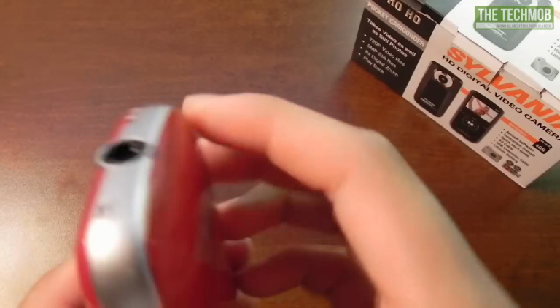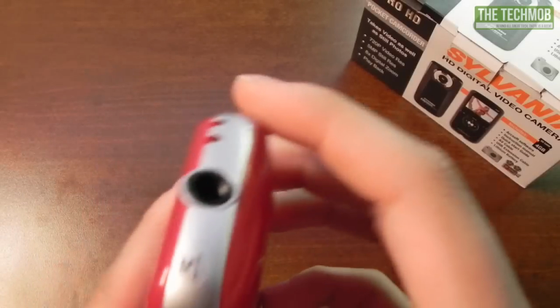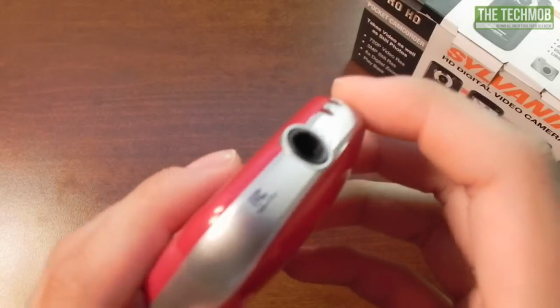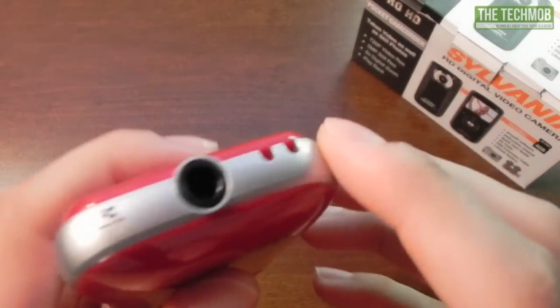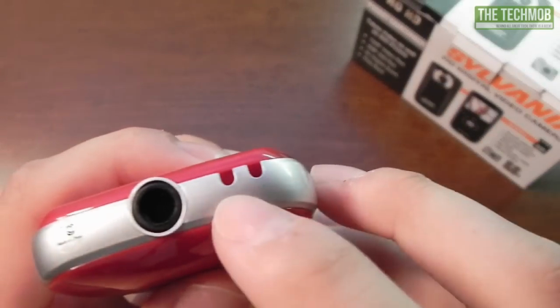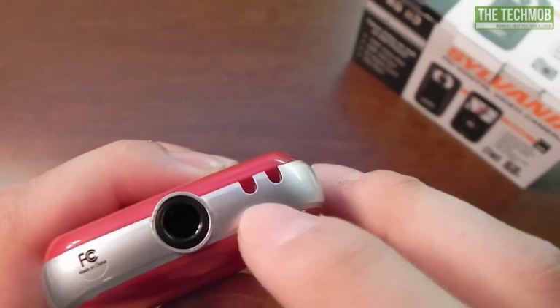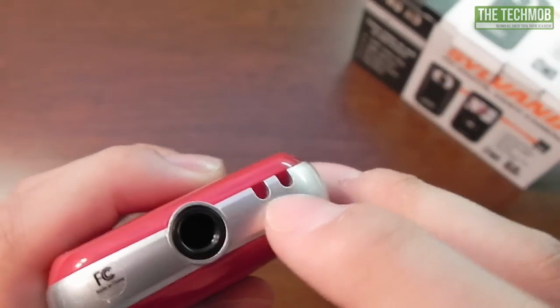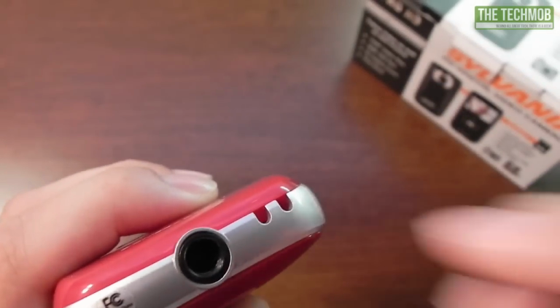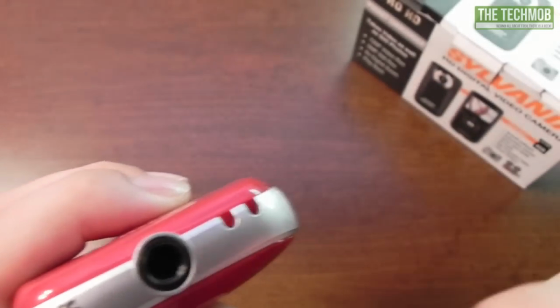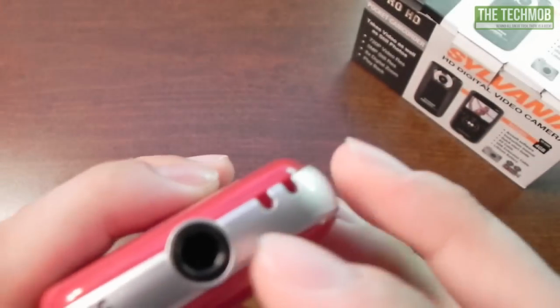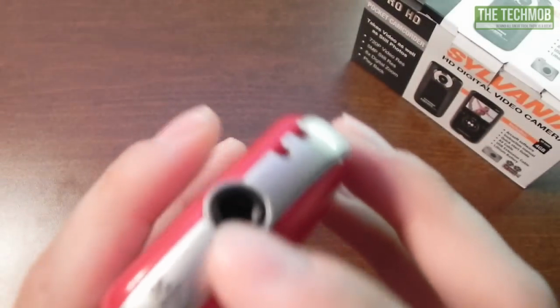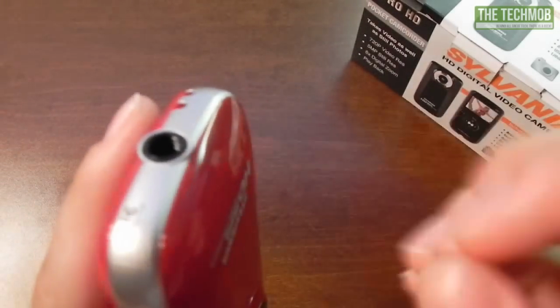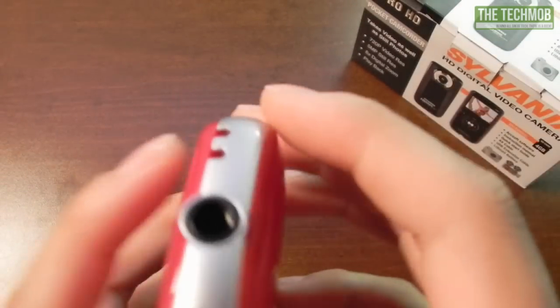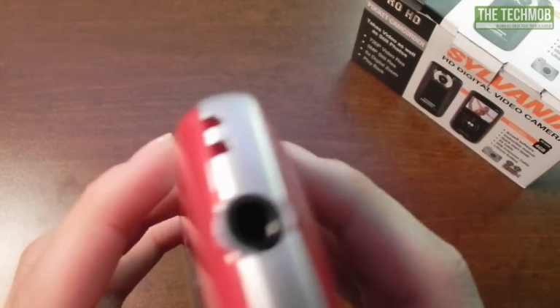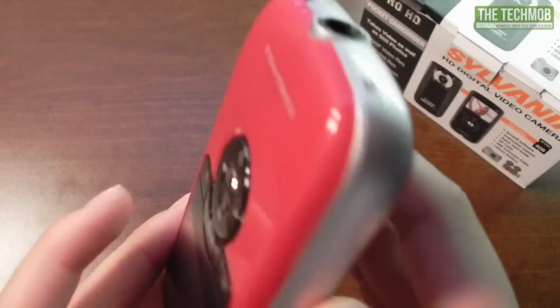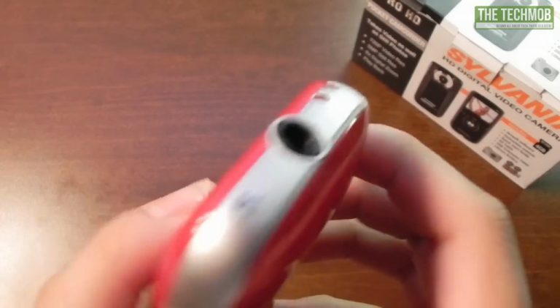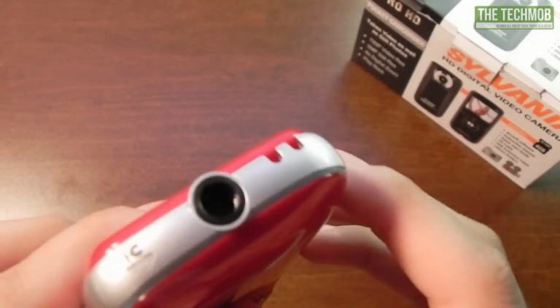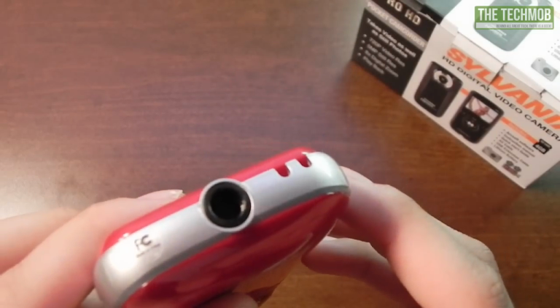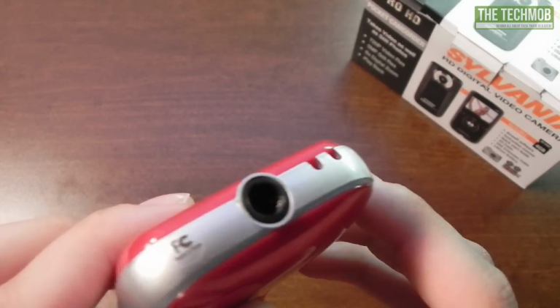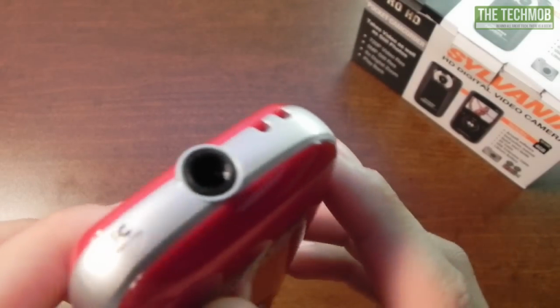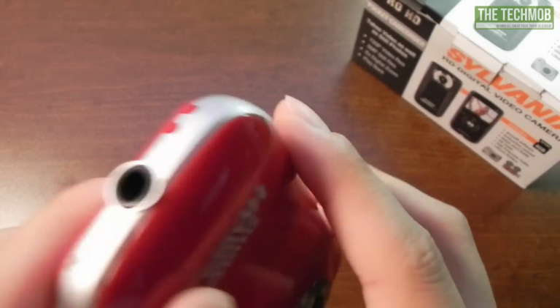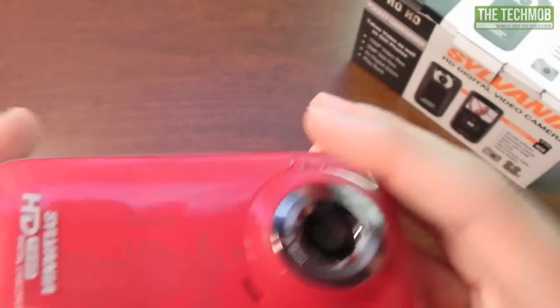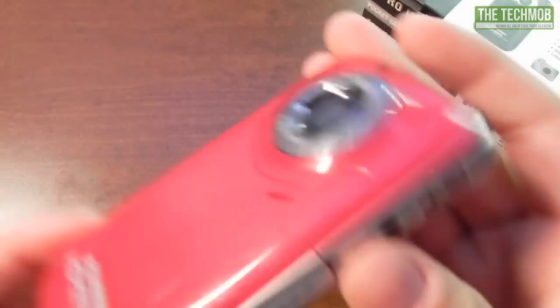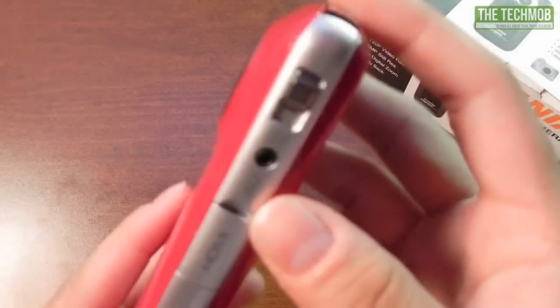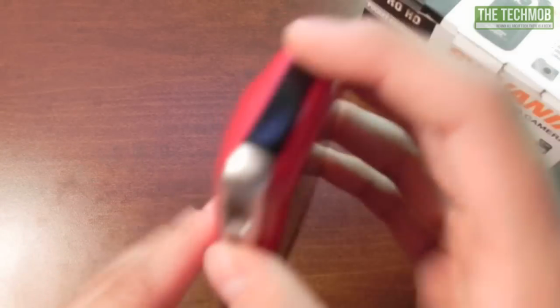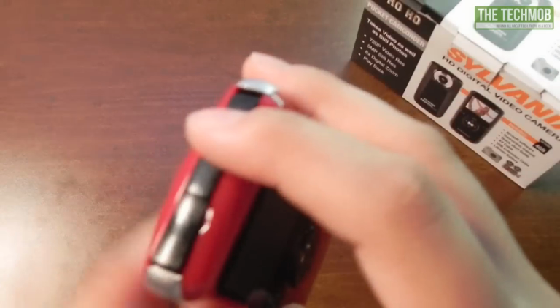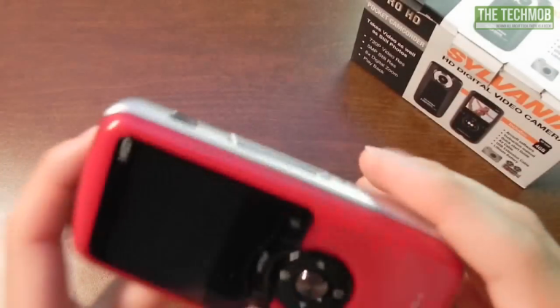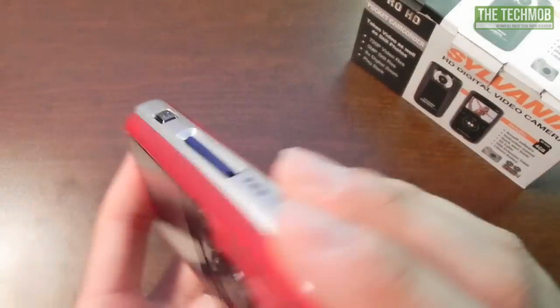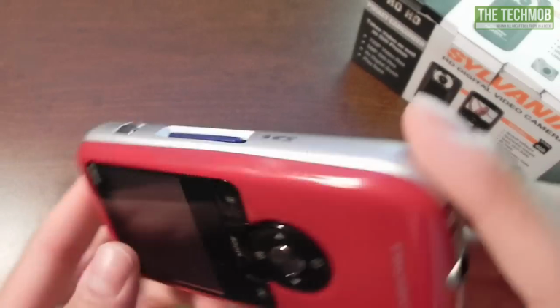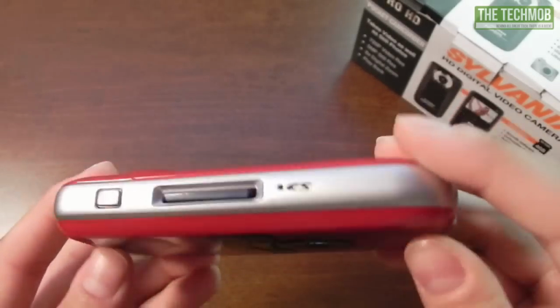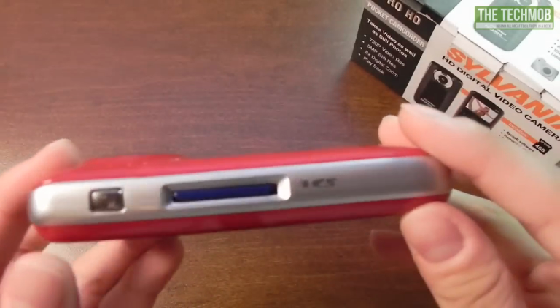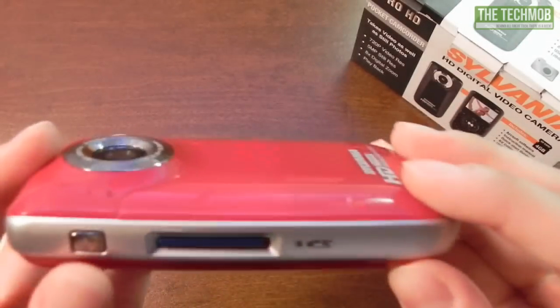On the bottom of the camera we have a little lanyard area, so you could slide in a lanyard and carry it around on a string. And here we have a tripod mount. That is pretty much everything for the overview of the camera itself.